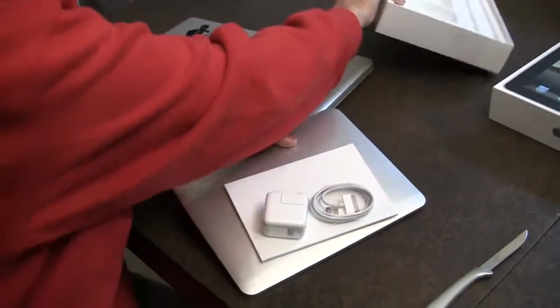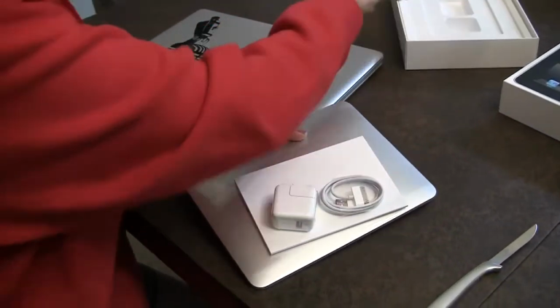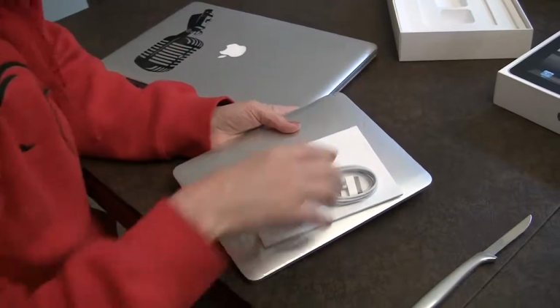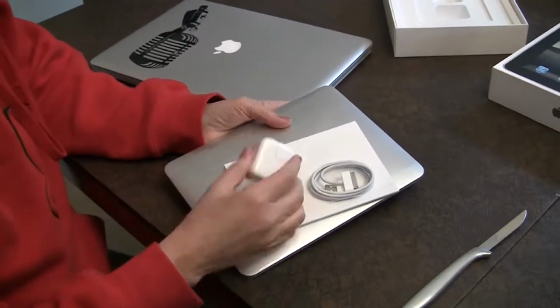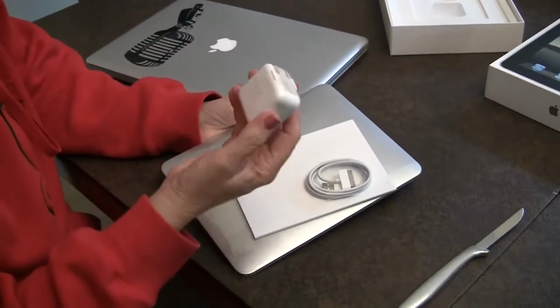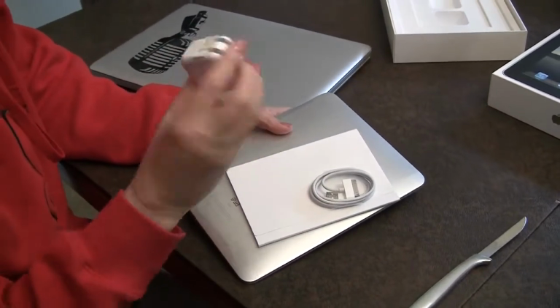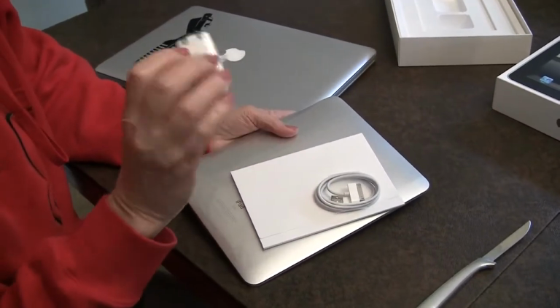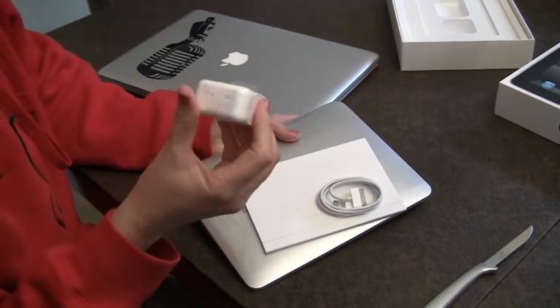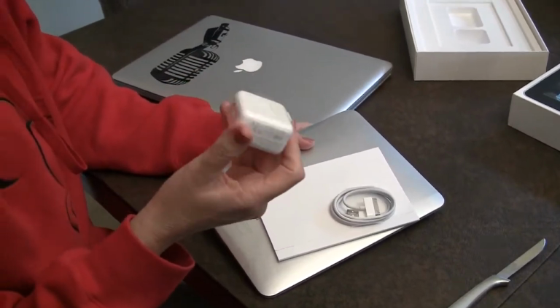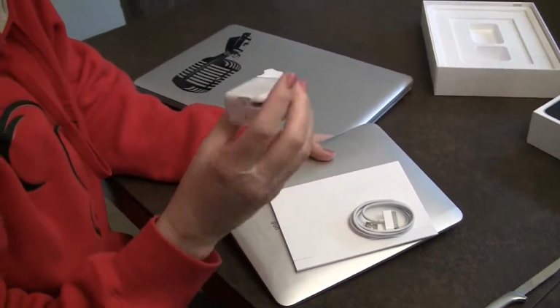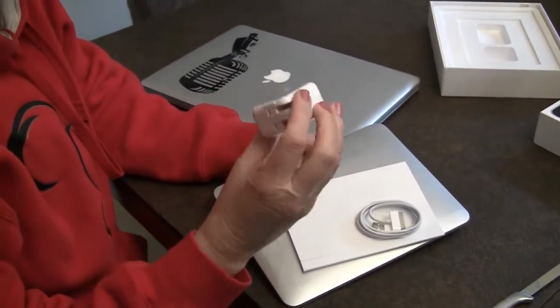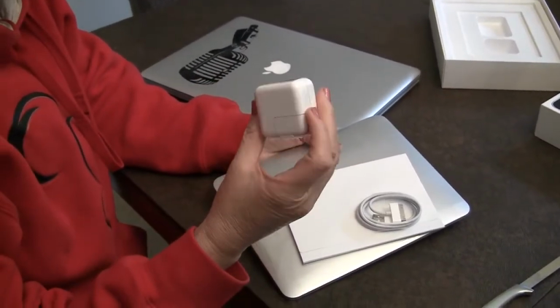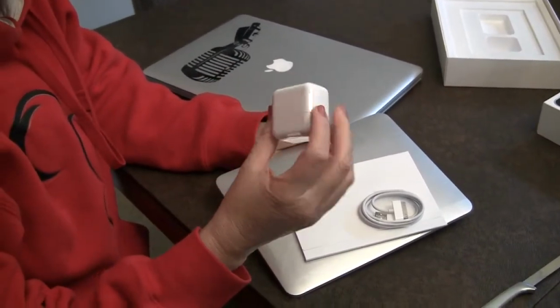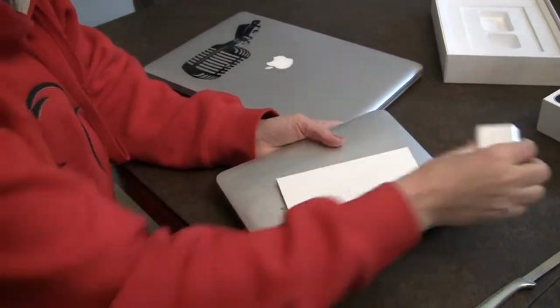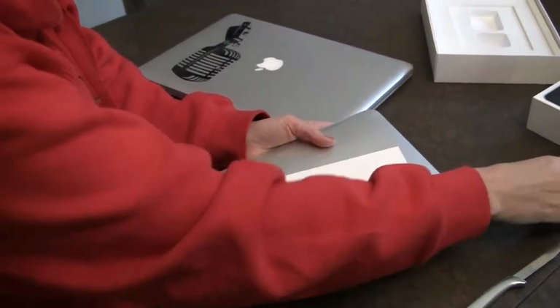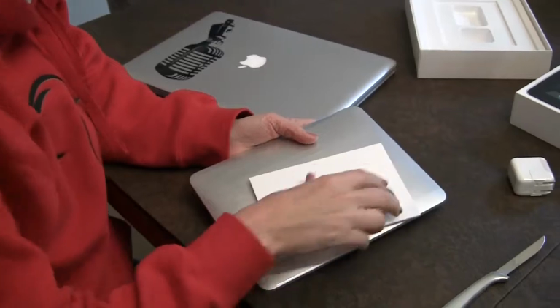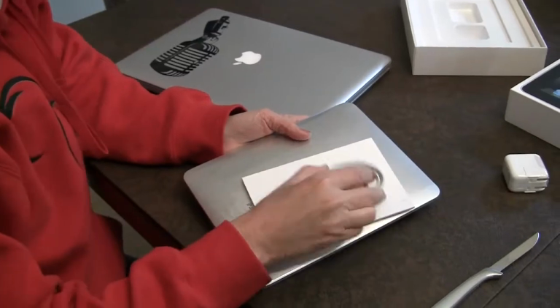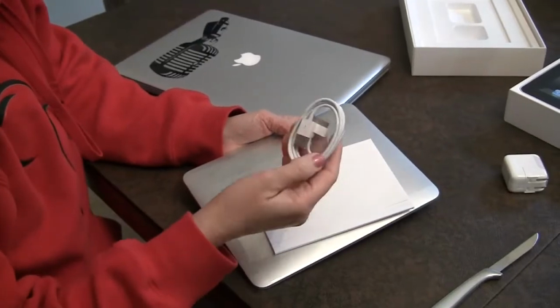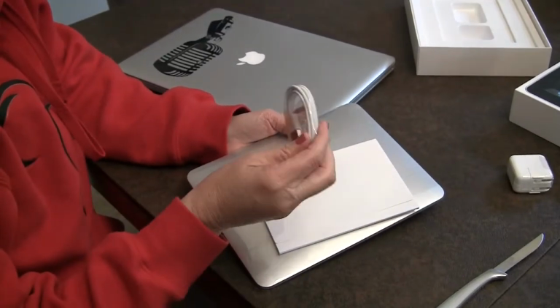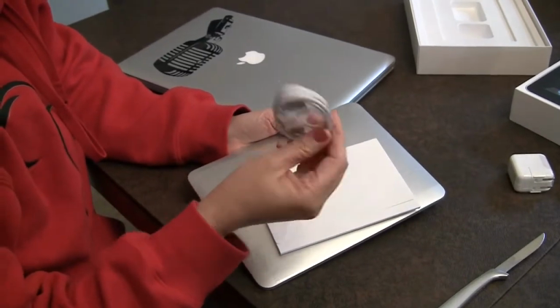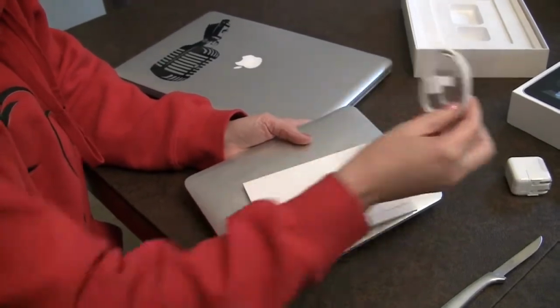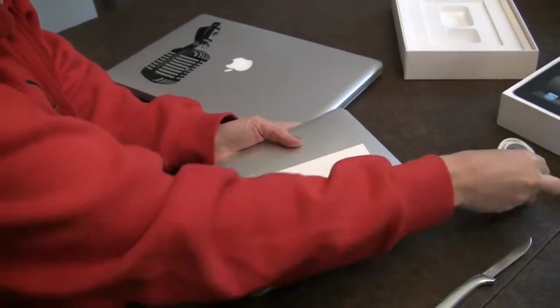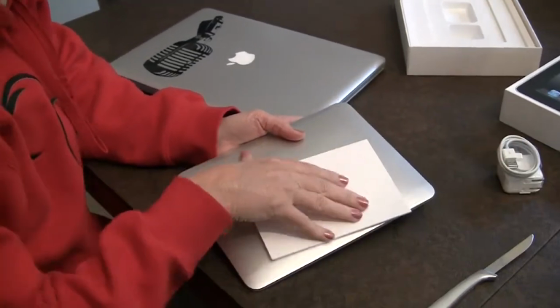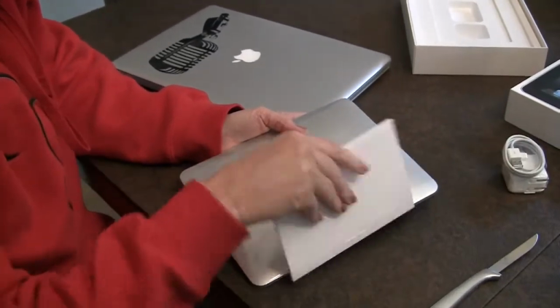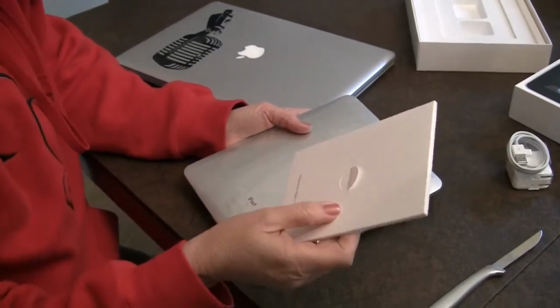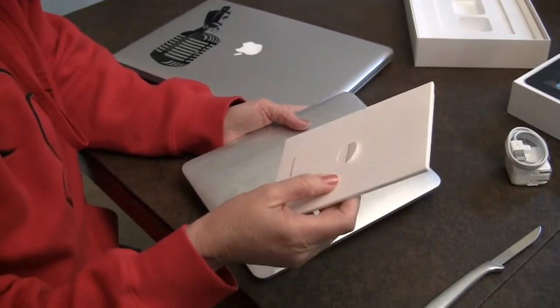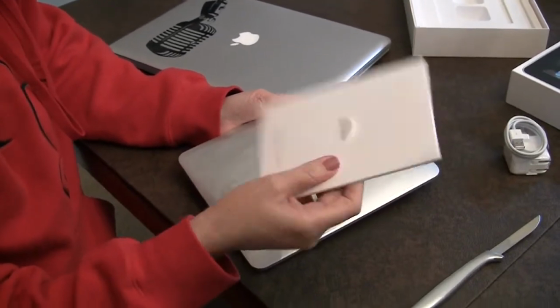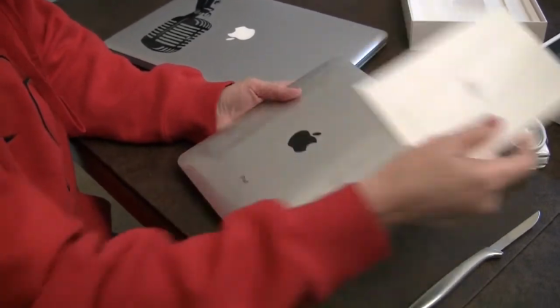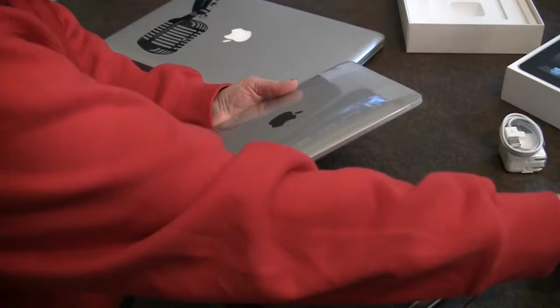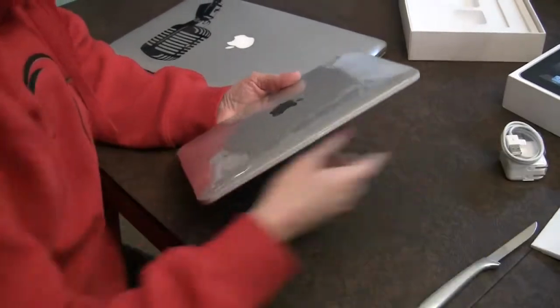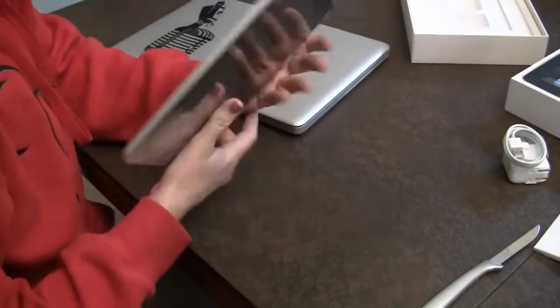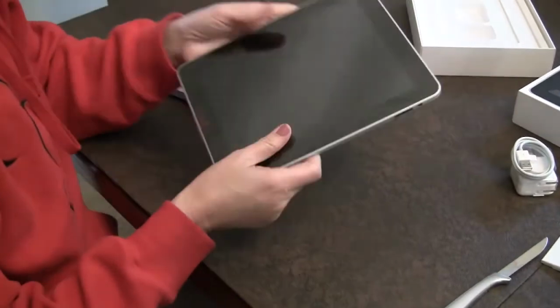And there we are — answers to a couple of questions. We do get a little one of those annoying dock things, or charger things. We get another USB cable because we need a lot of those, and some instructions that we'll never read and never look at.